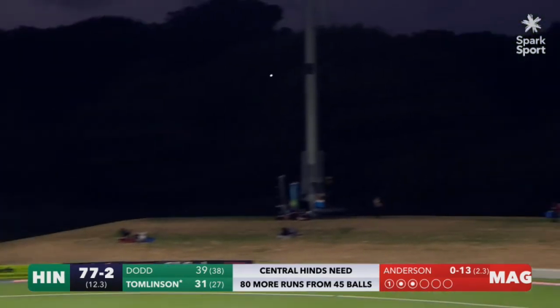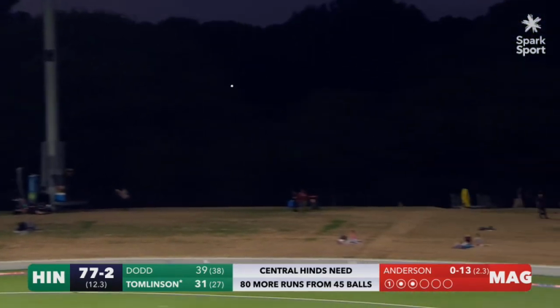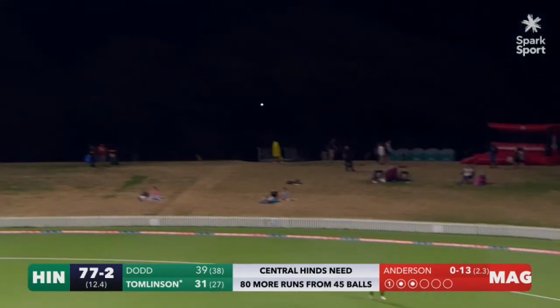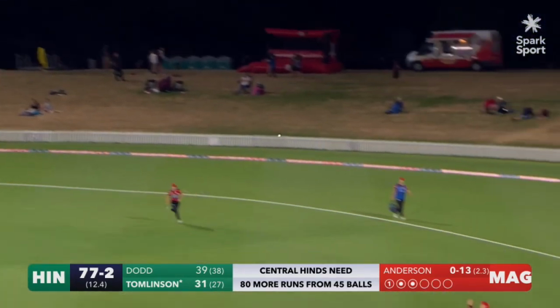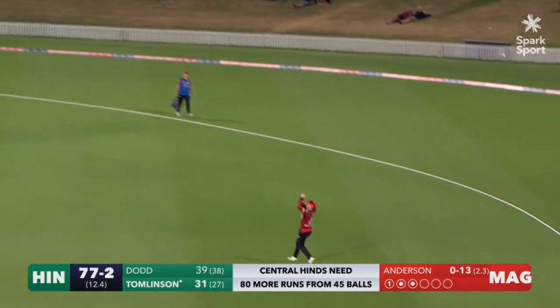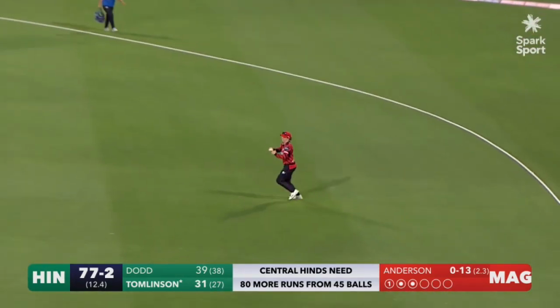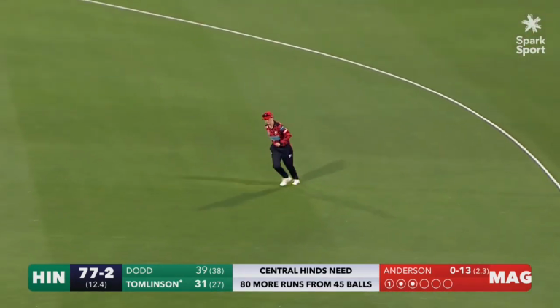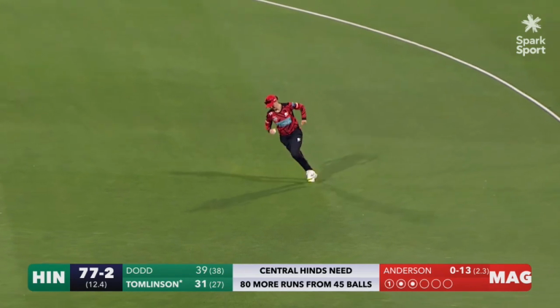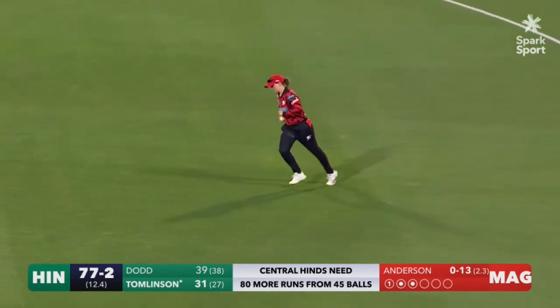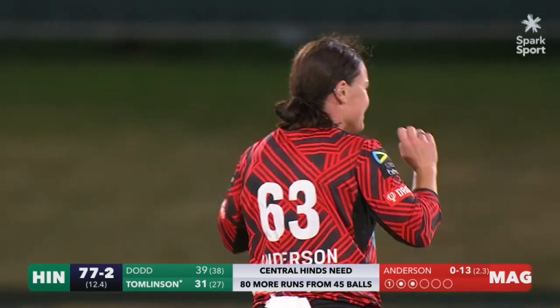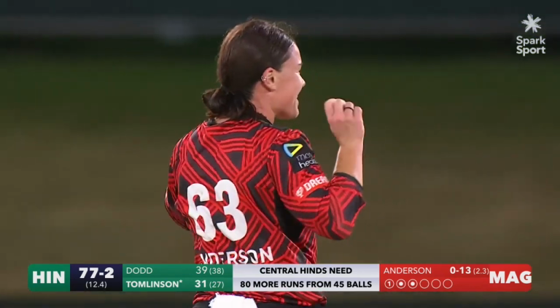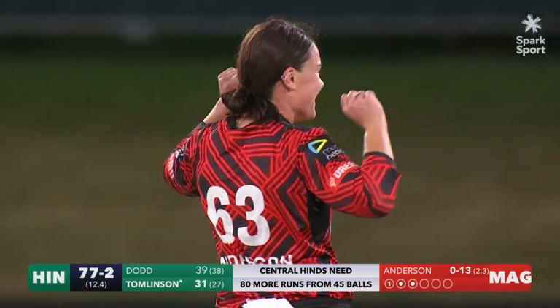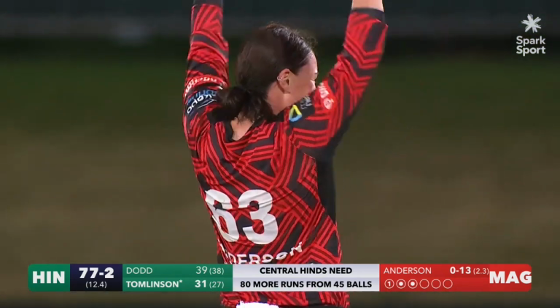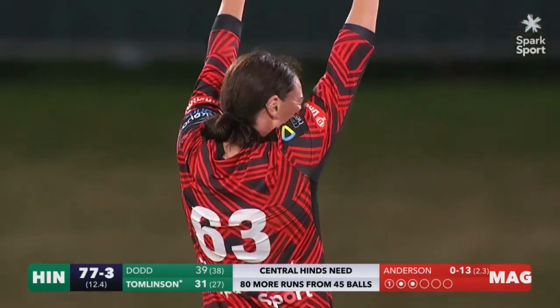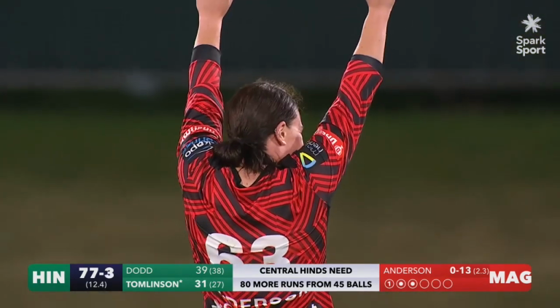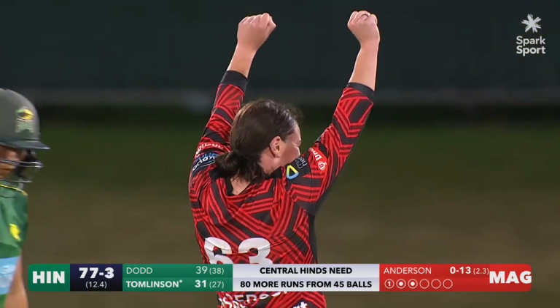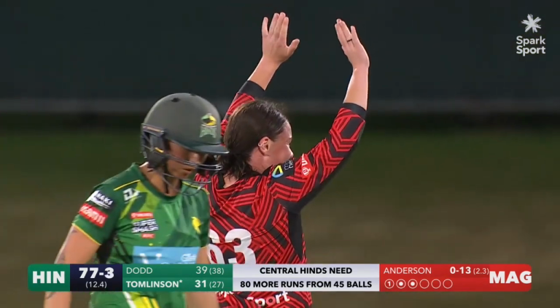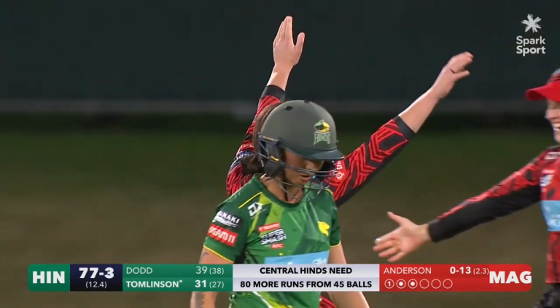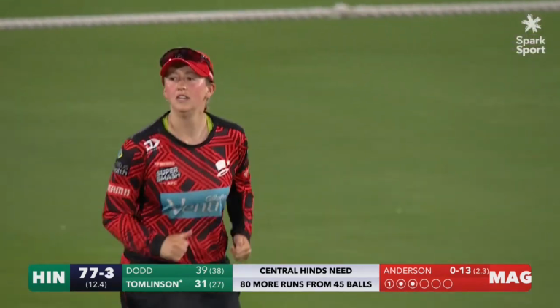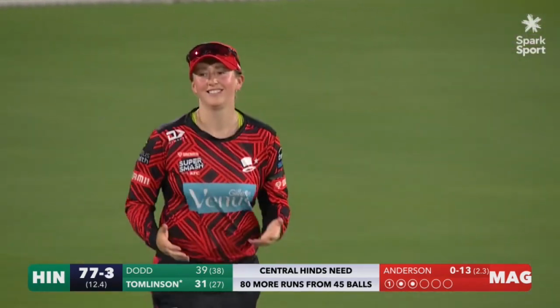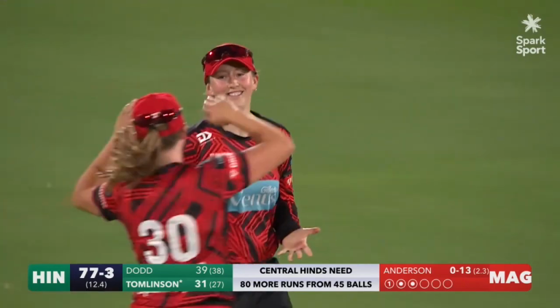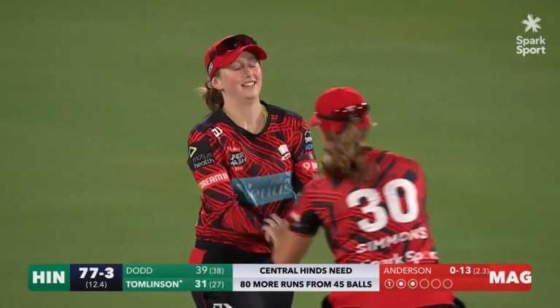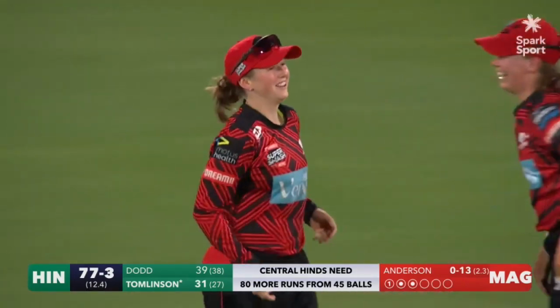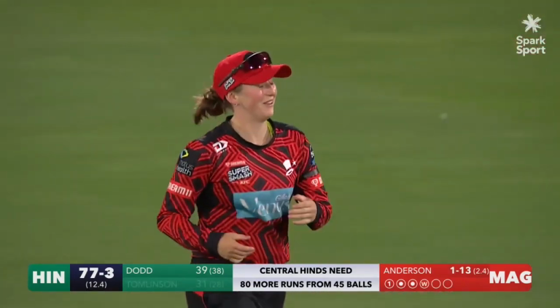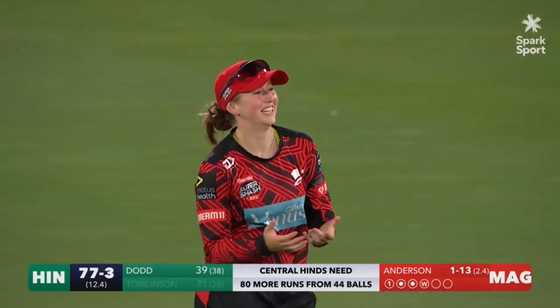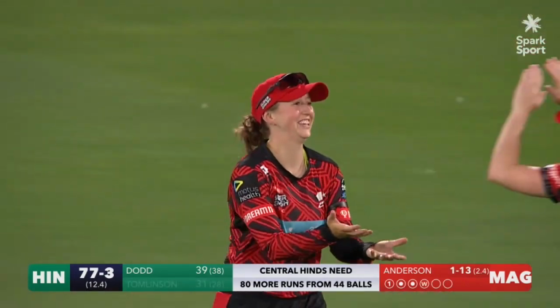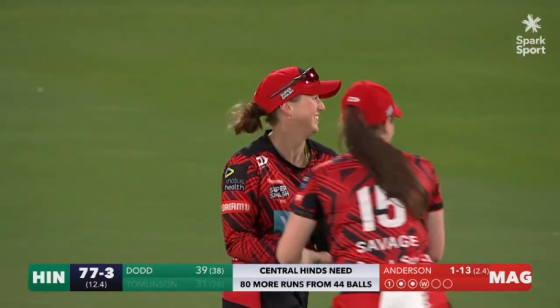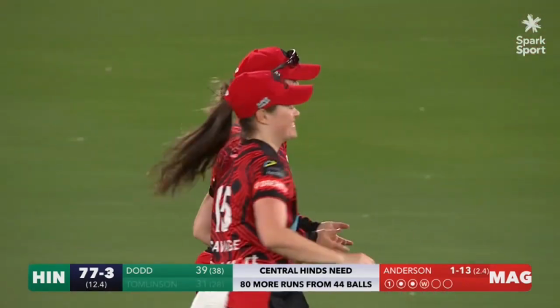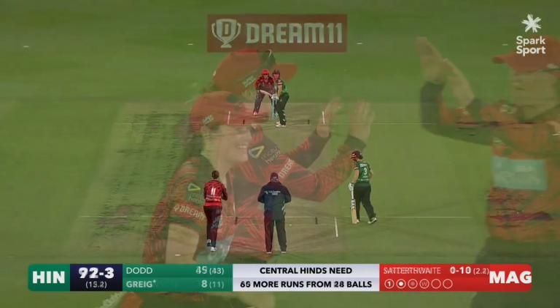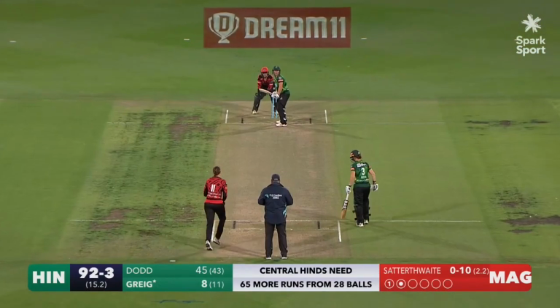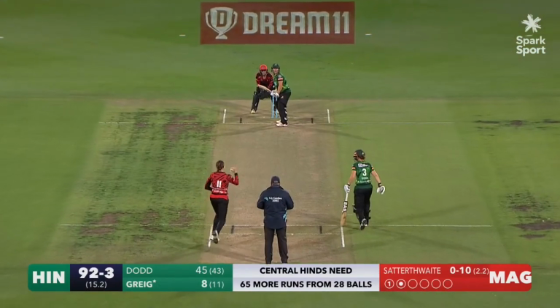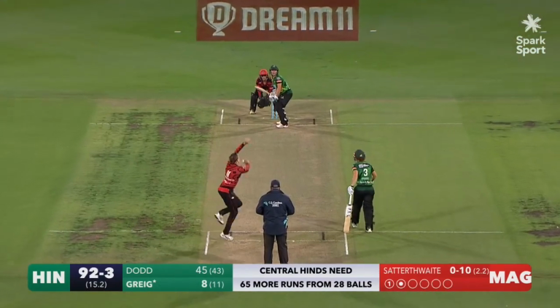She's hit that strong — has she picked out the fielder on the boundary? Yes she has. Fran Wilson snaffles that one. And Kate Anderson — what a day she's having — she's picked up her first wicket.